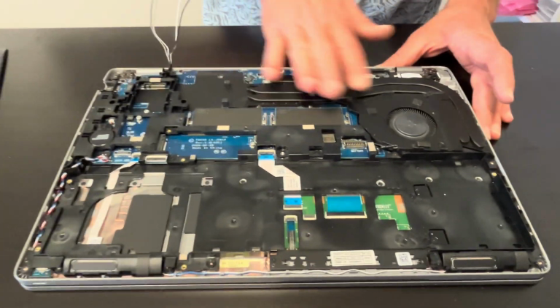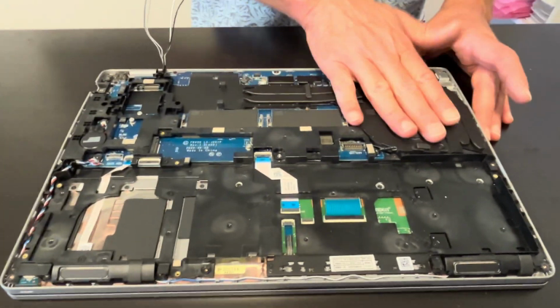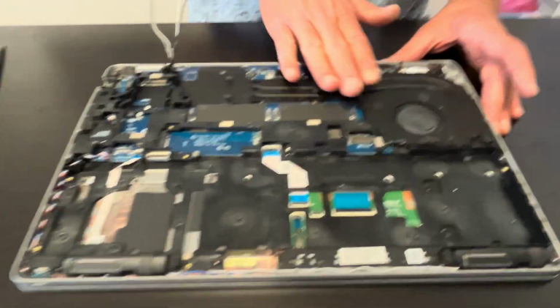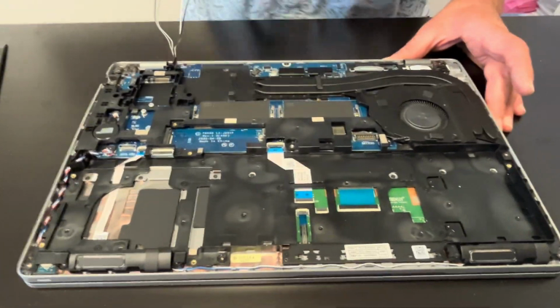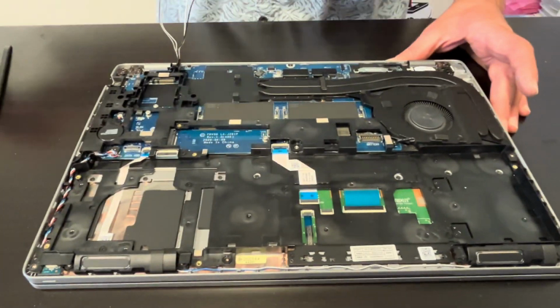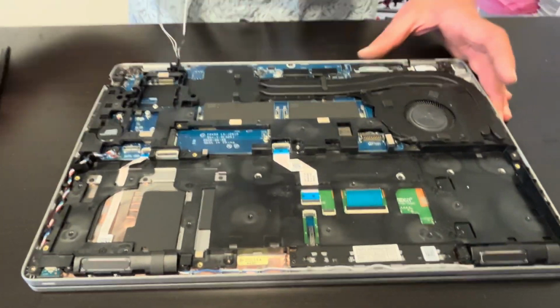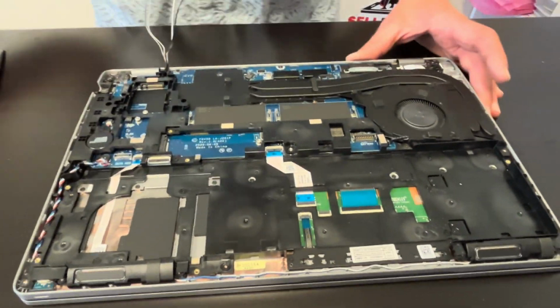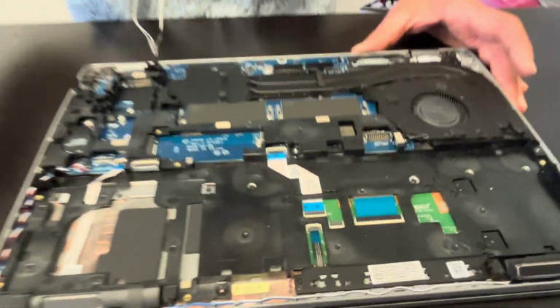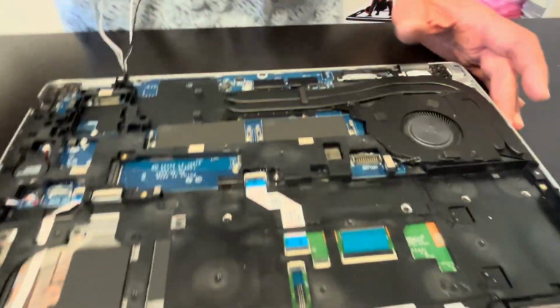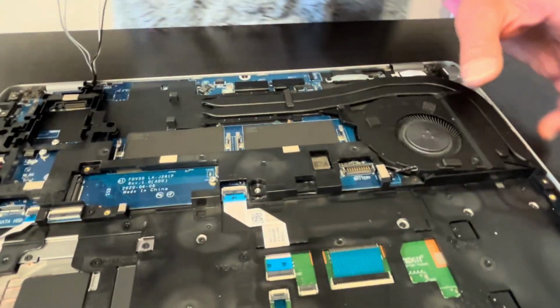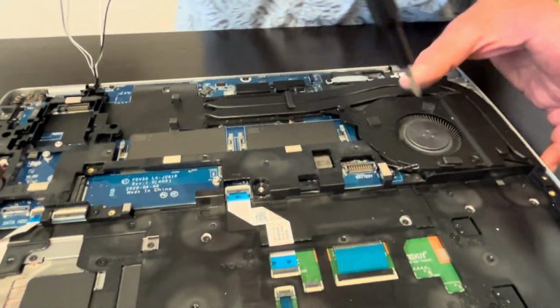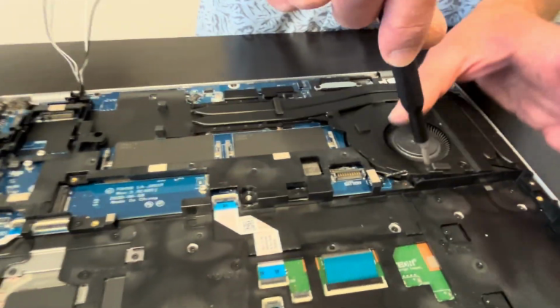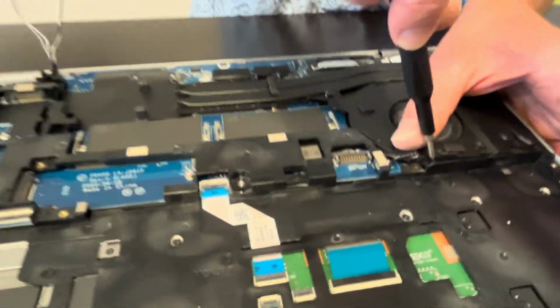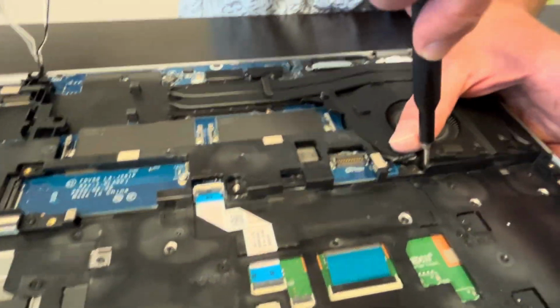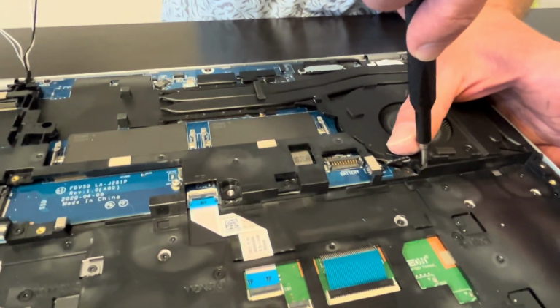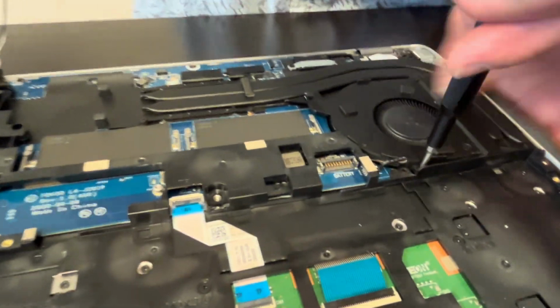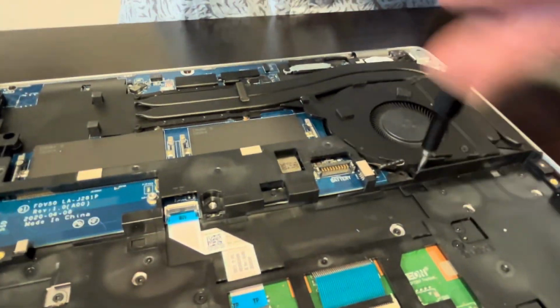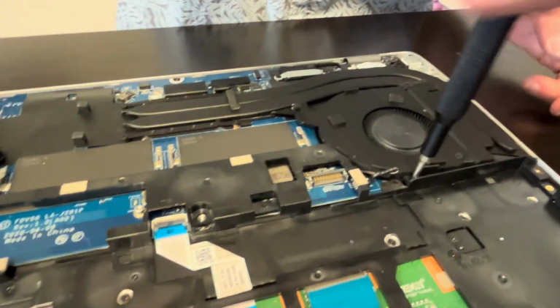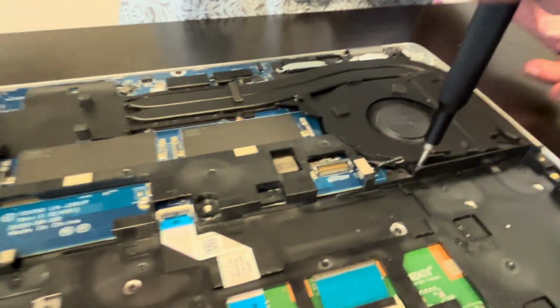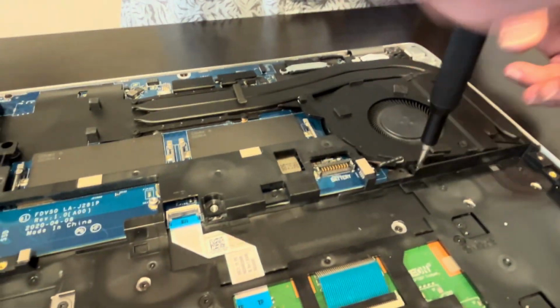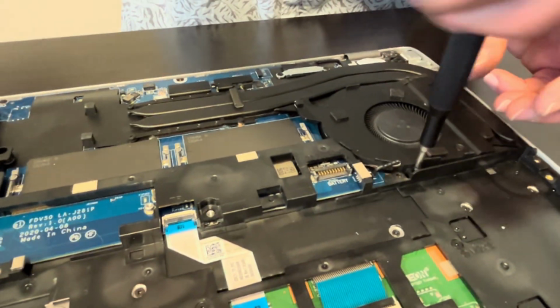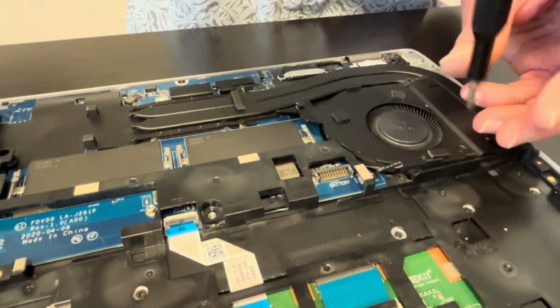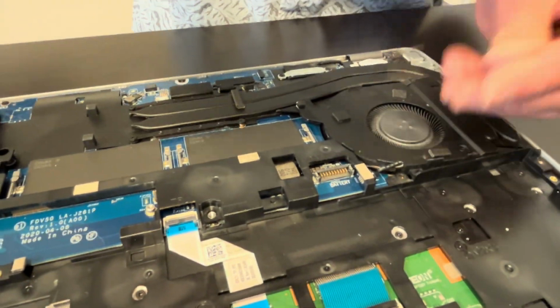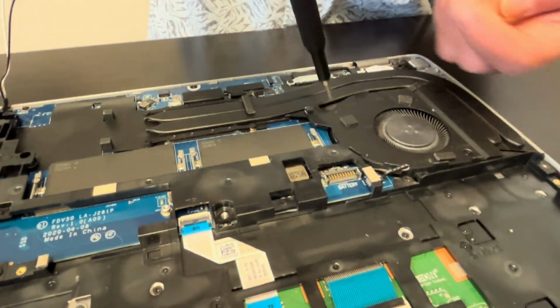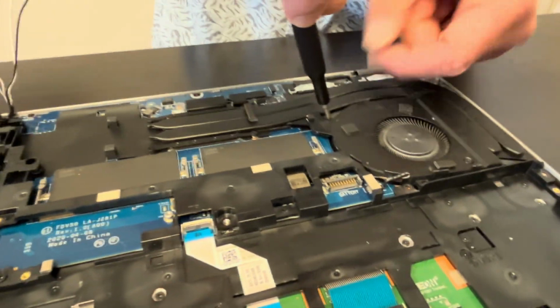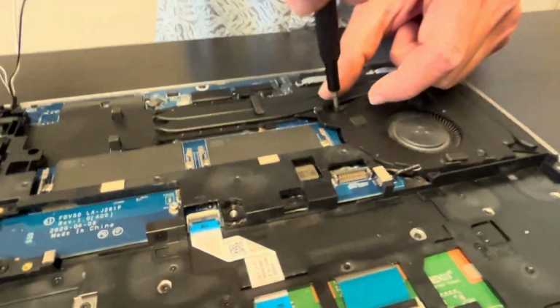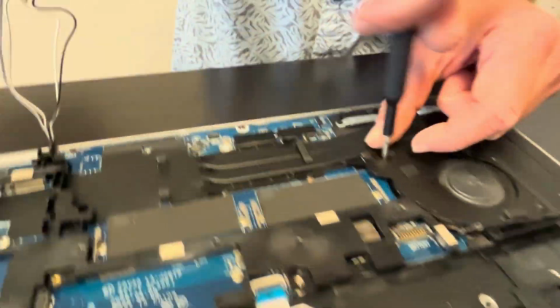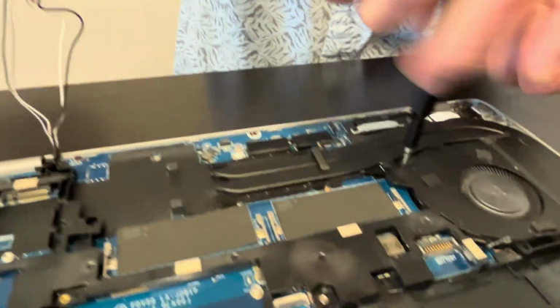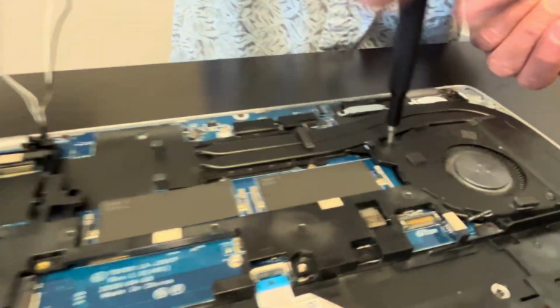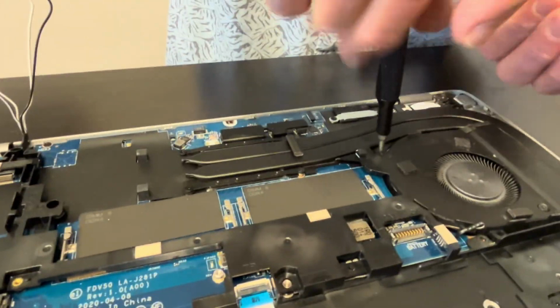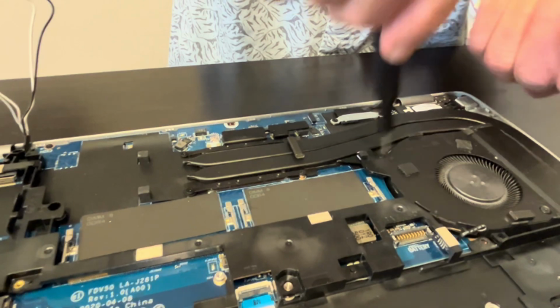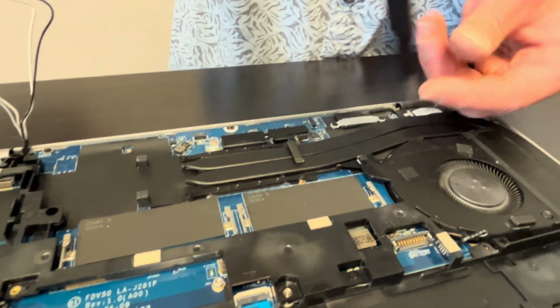Now let's change the cooling. So if your laptop overheats or the fan doesn't spin, this is how you can fix the problem. Take out the screws.